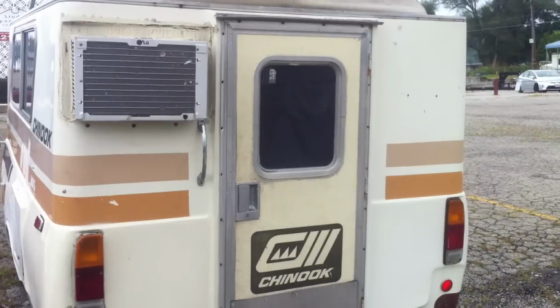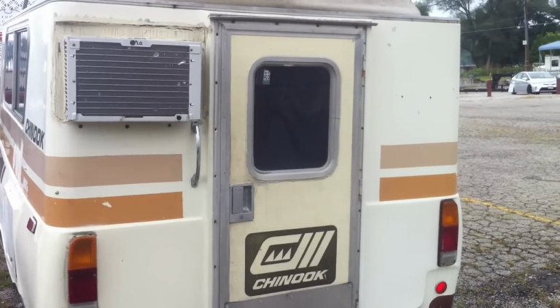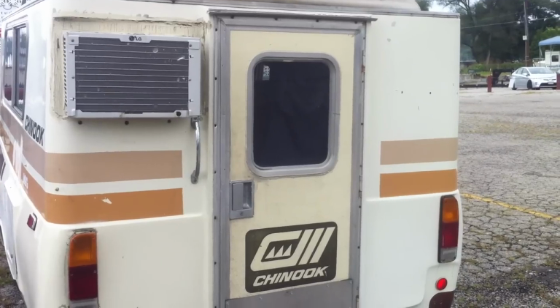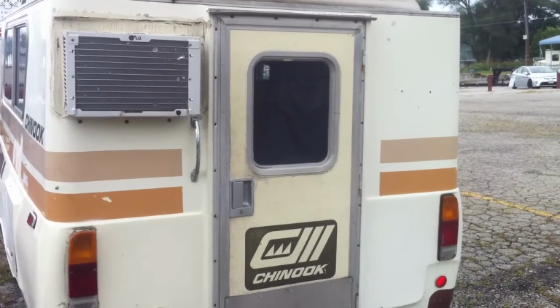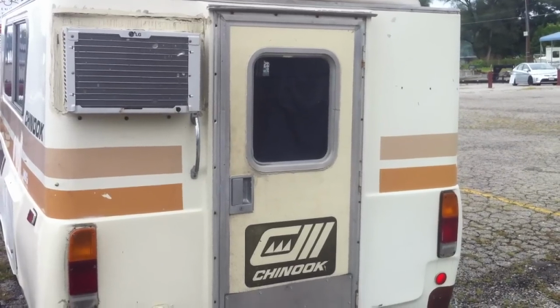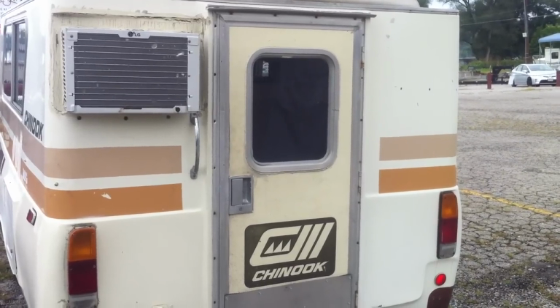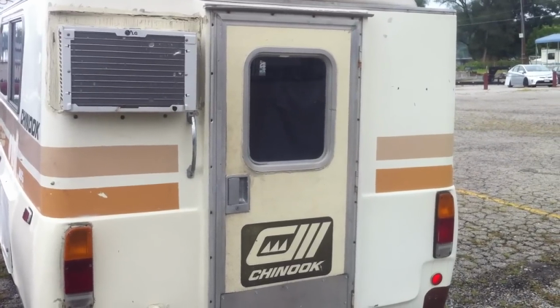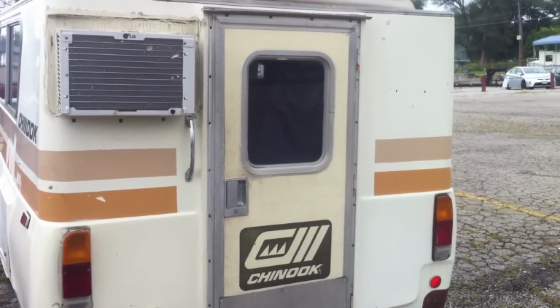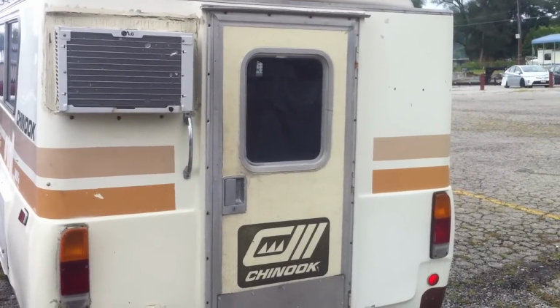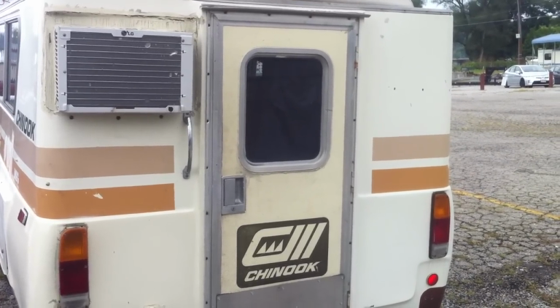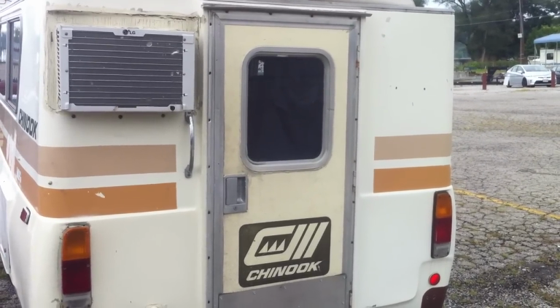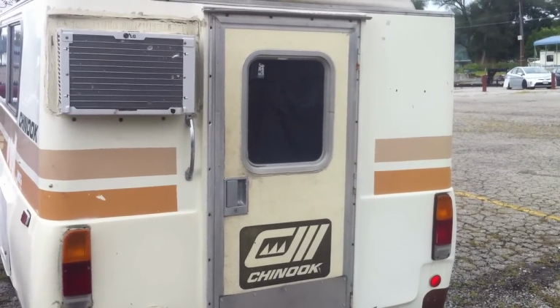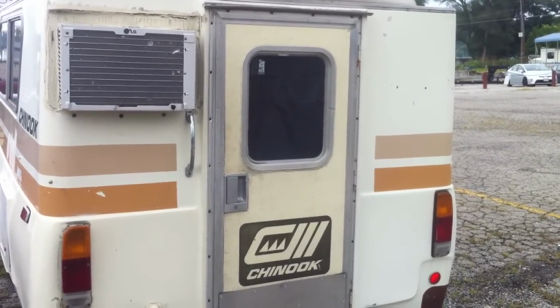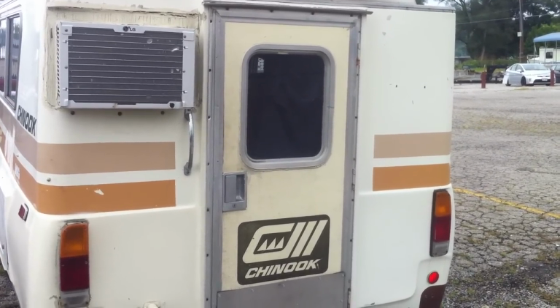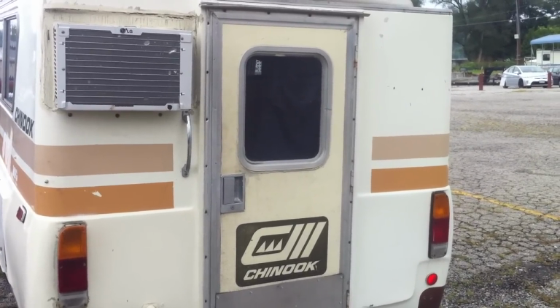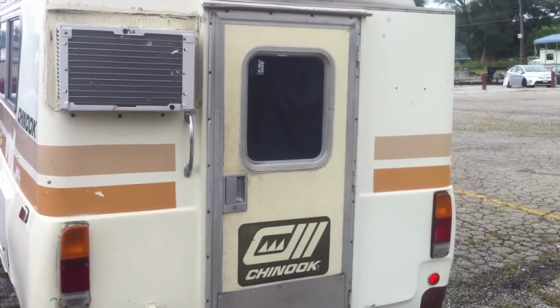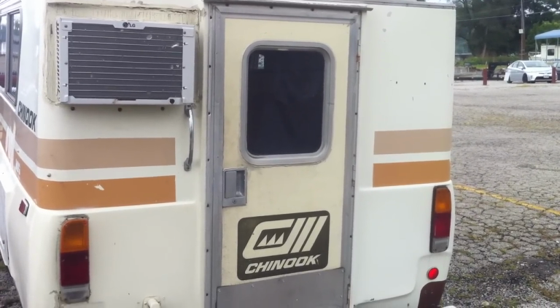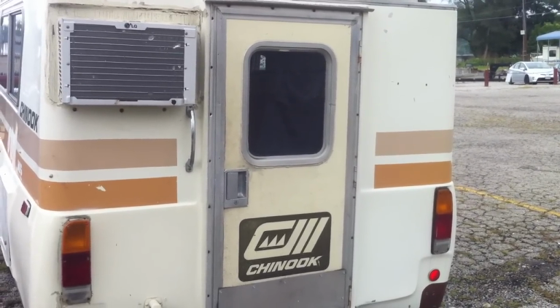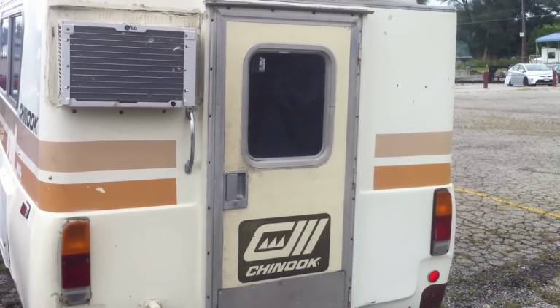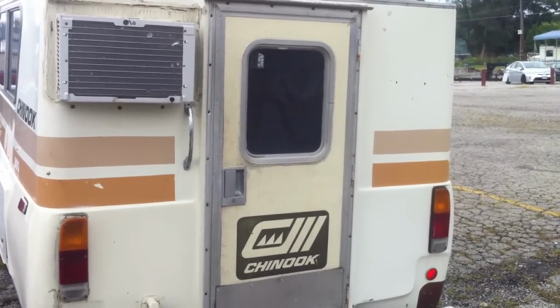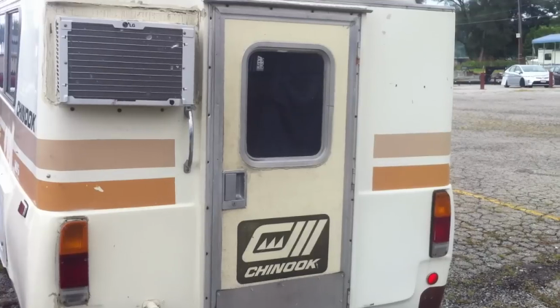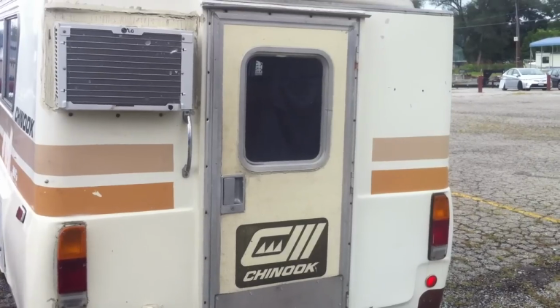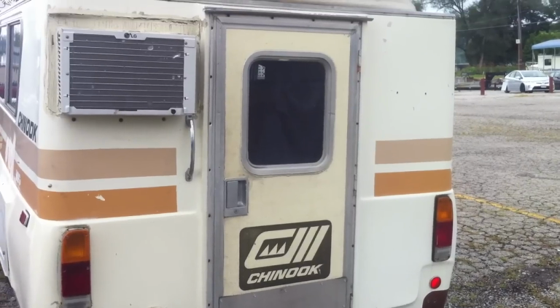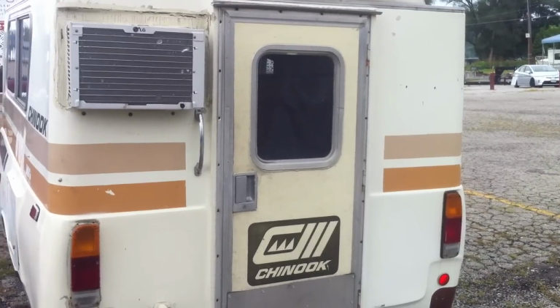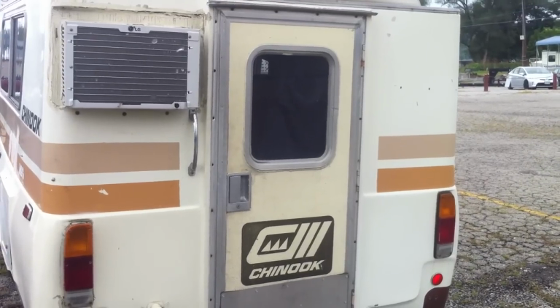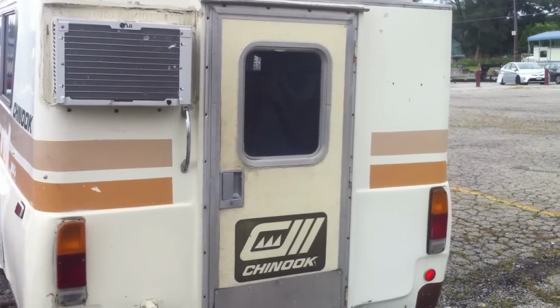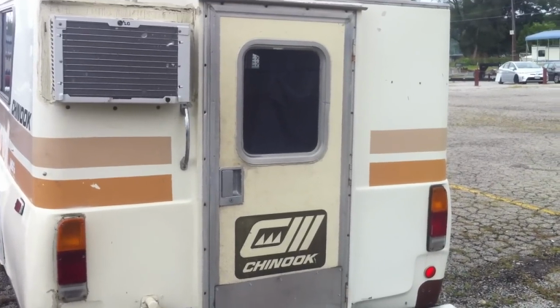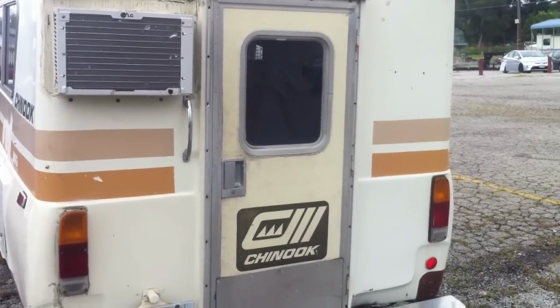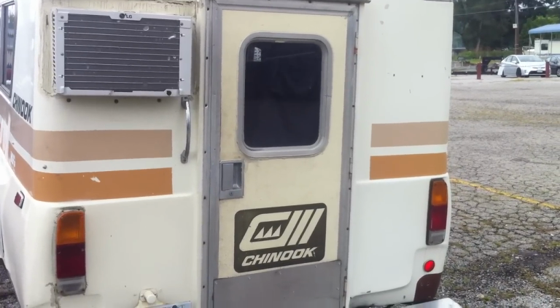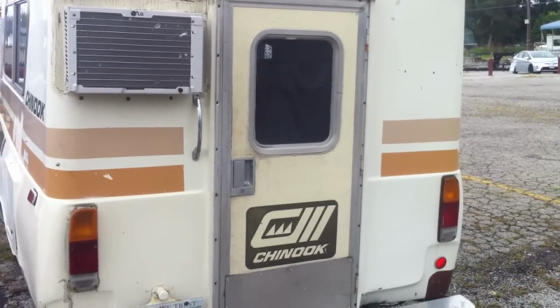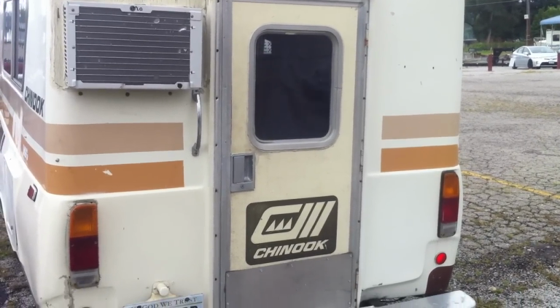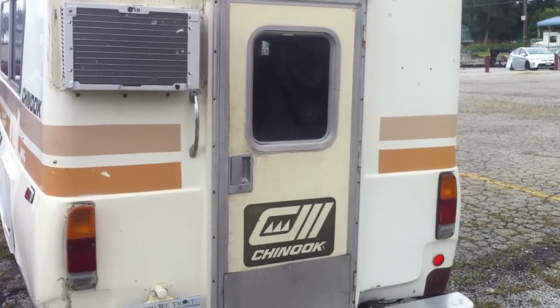Welcome to my Car and Train channel. This morning I want to show you this Chinook Motorhome from 1978.